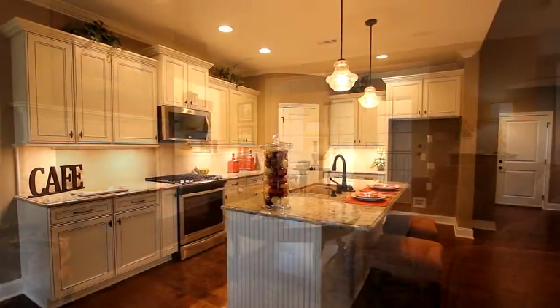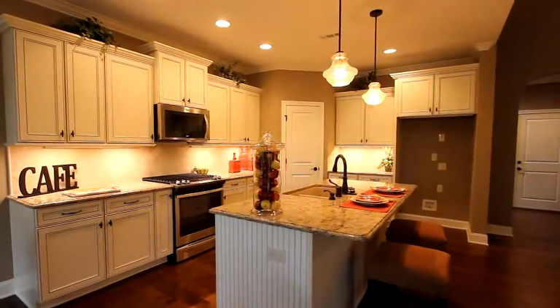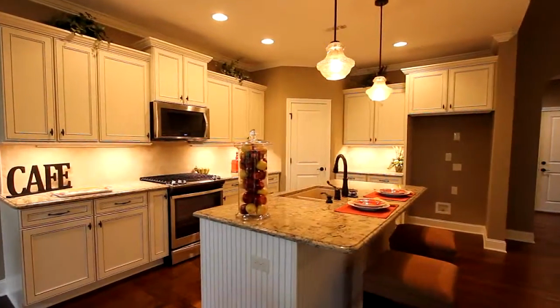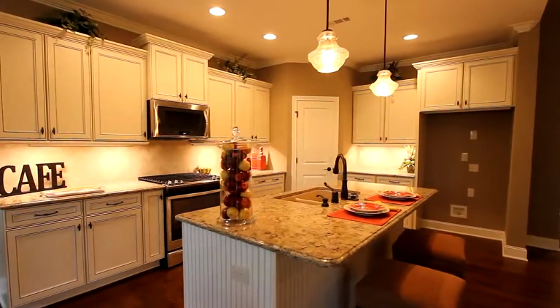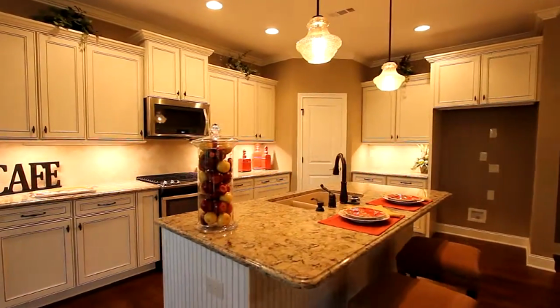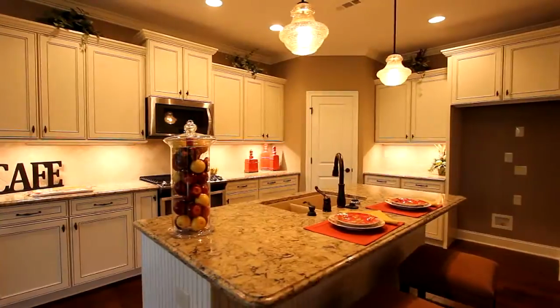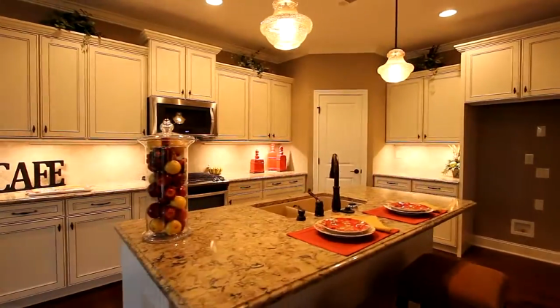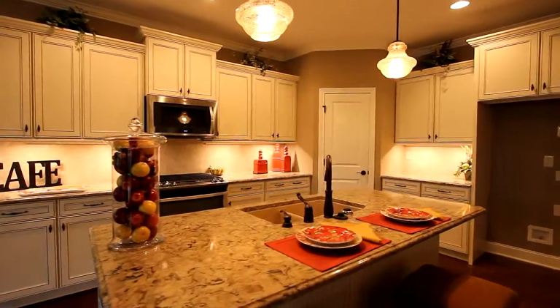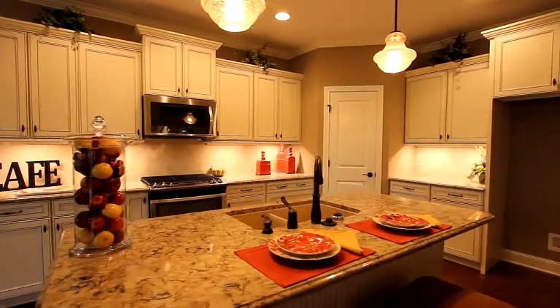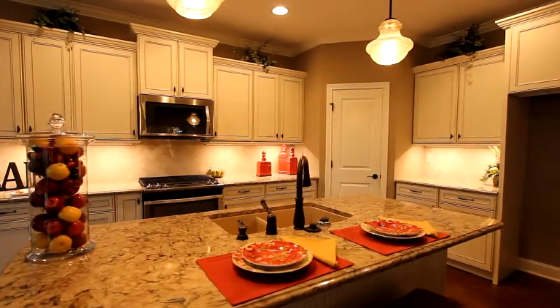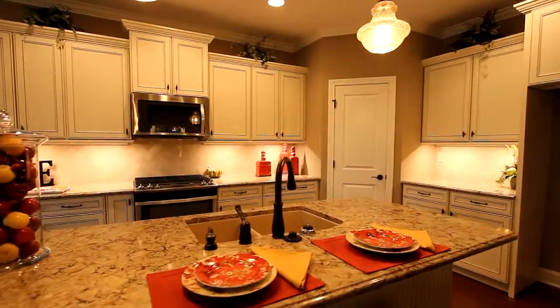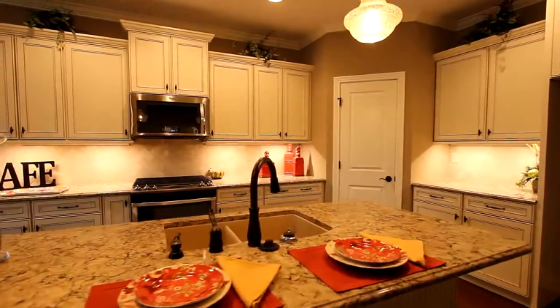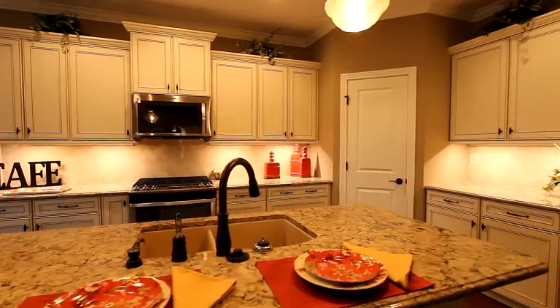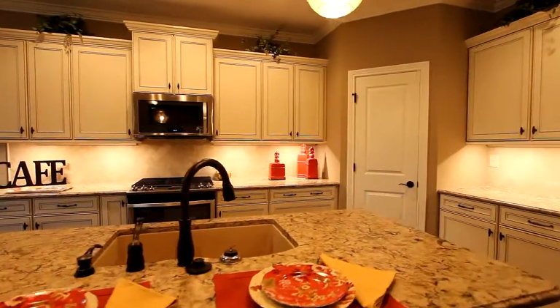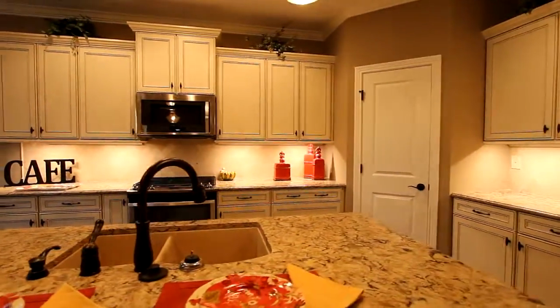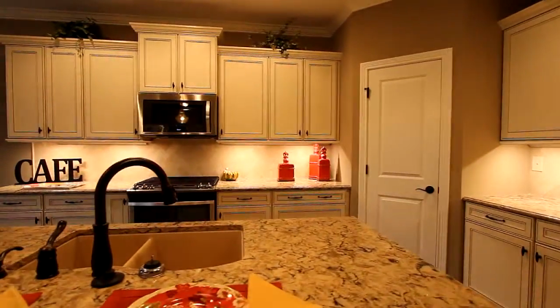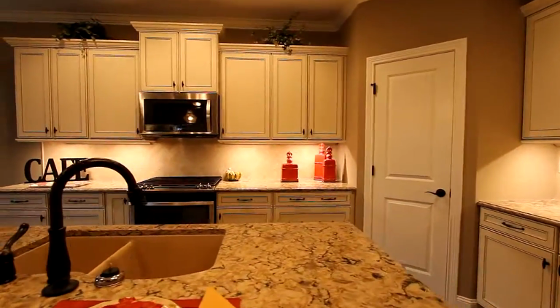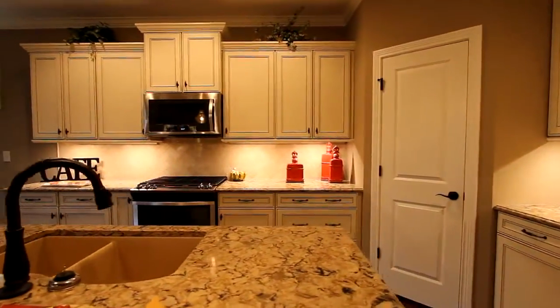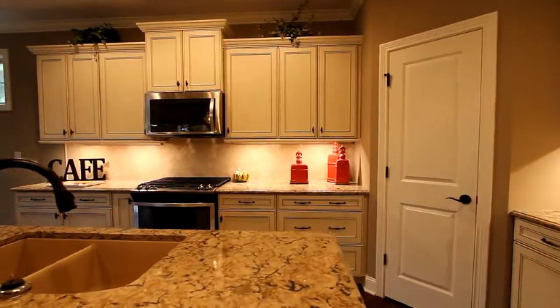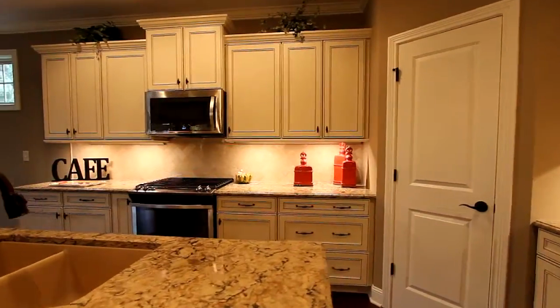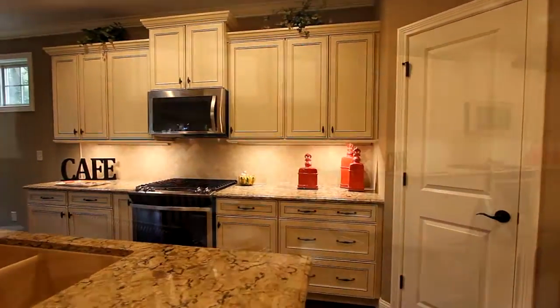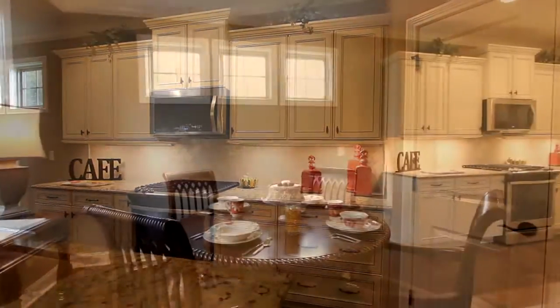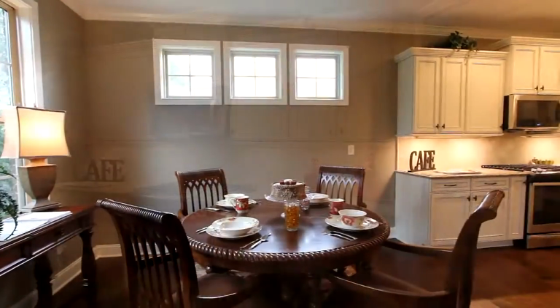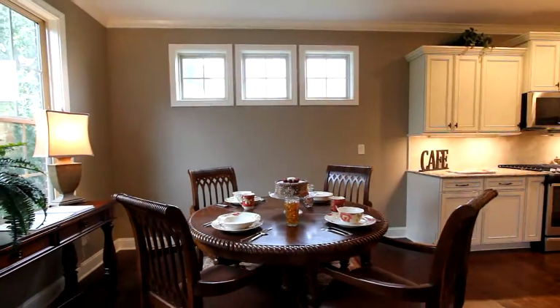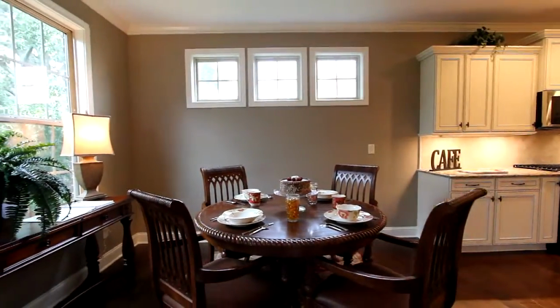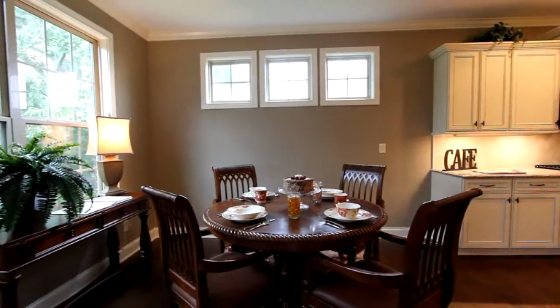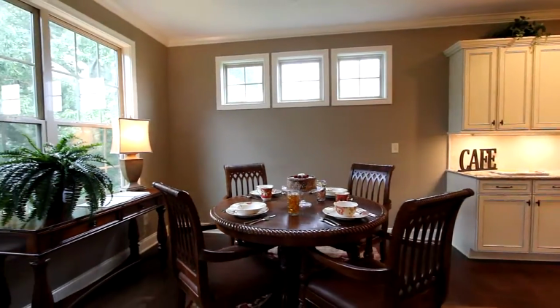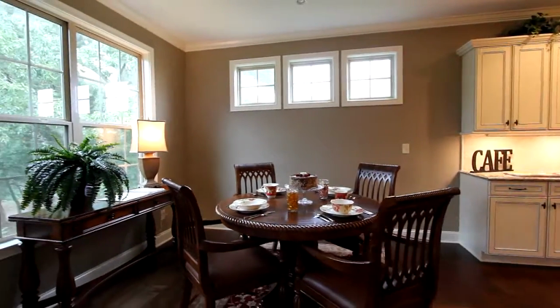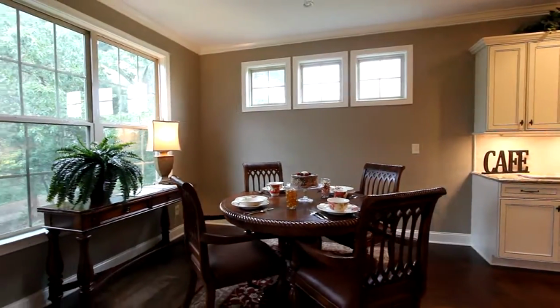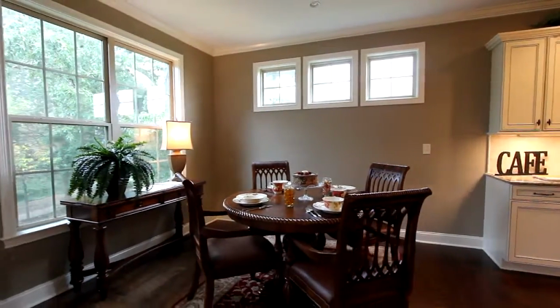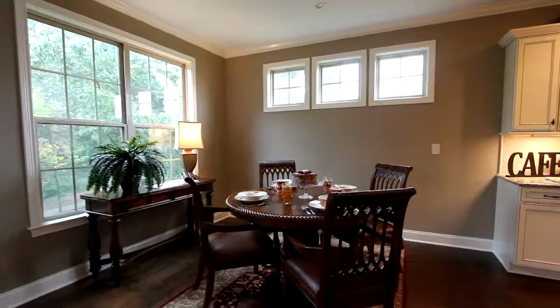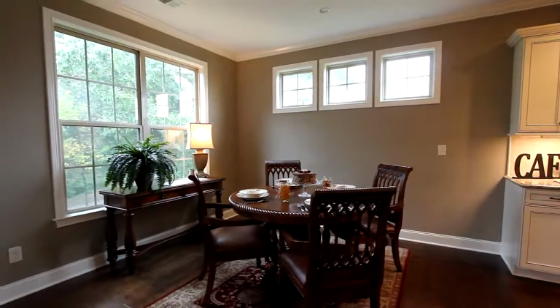Our designer kitchen adds elegance with a large center island and expansive cabinetry, and the walk-in pantry is spacious. You'll certainly enjoy the breakfast nook facing plenty of windows for abundant light.